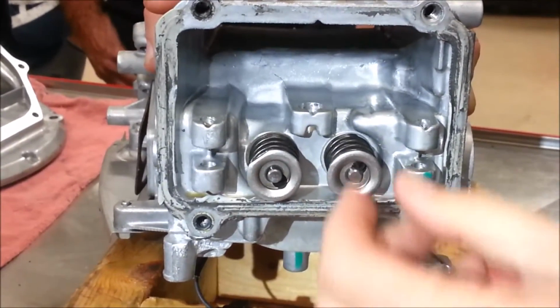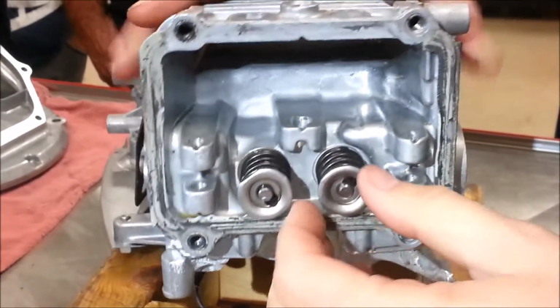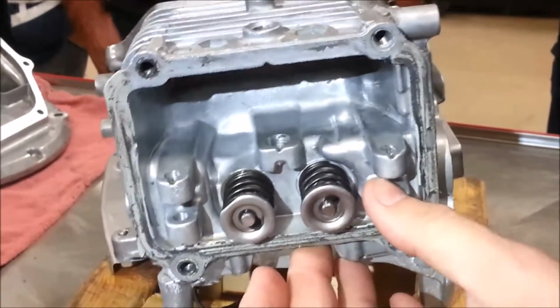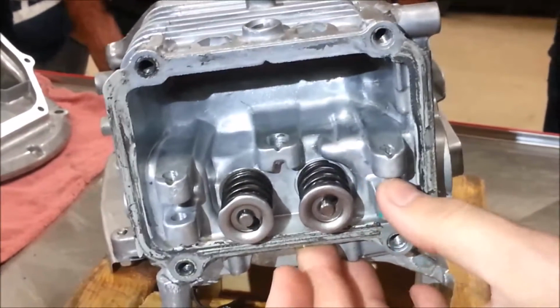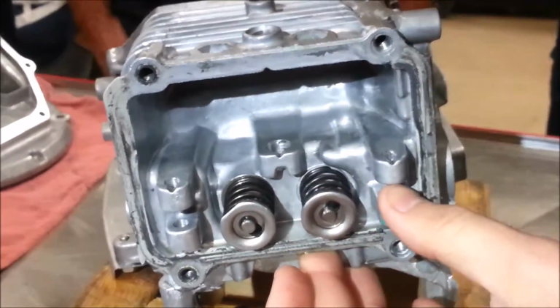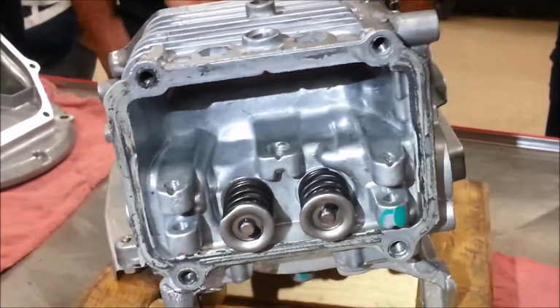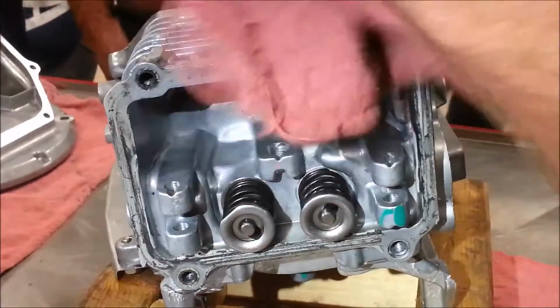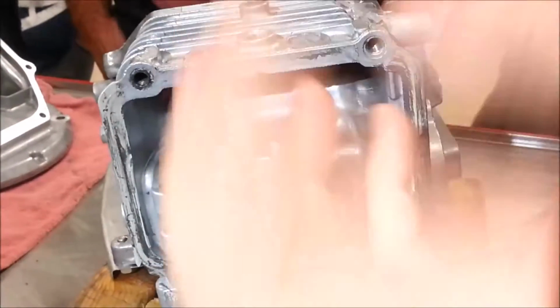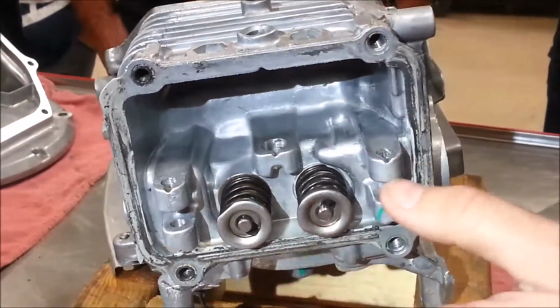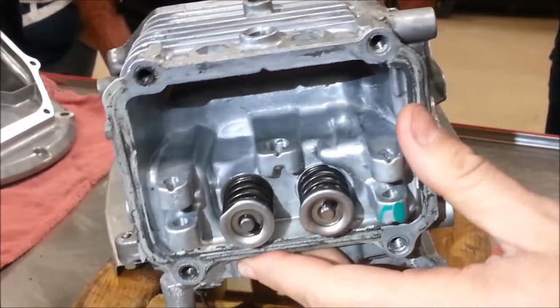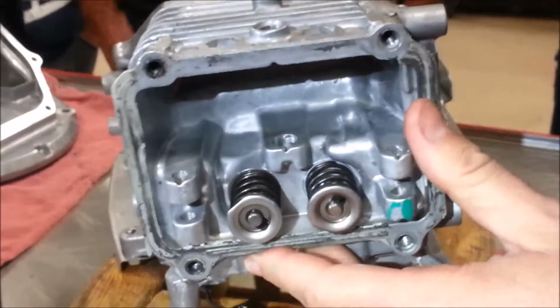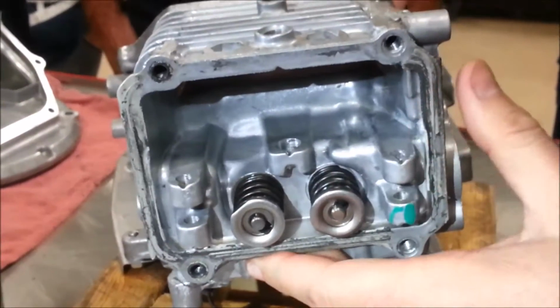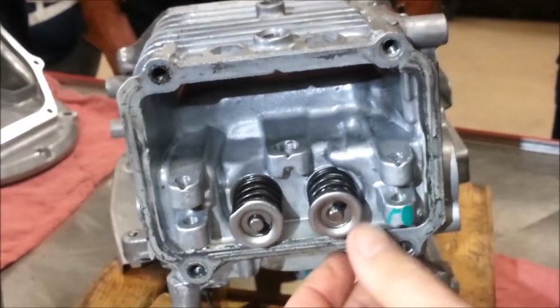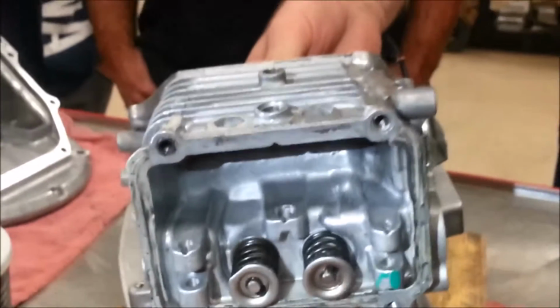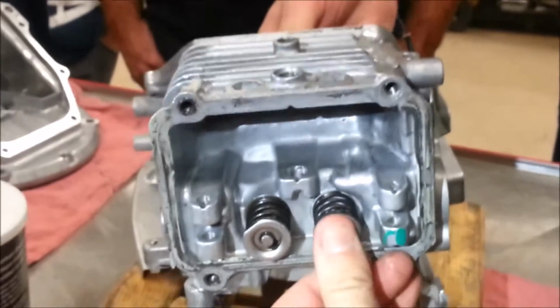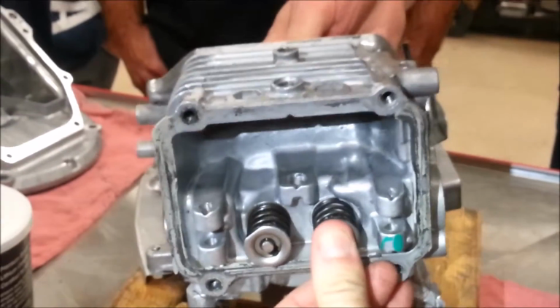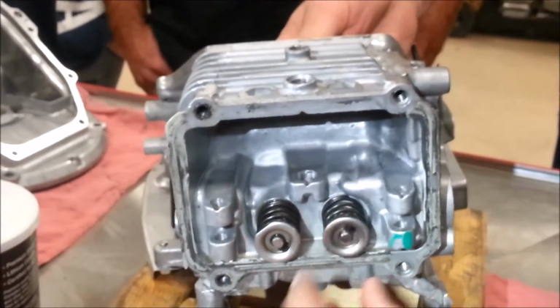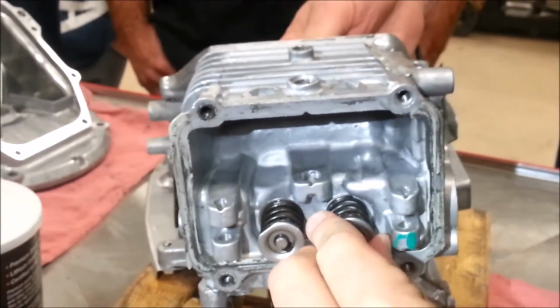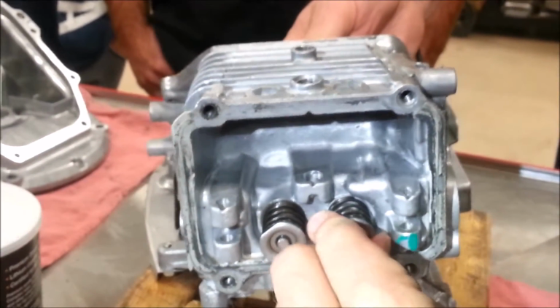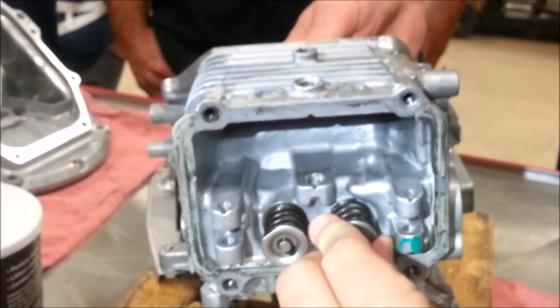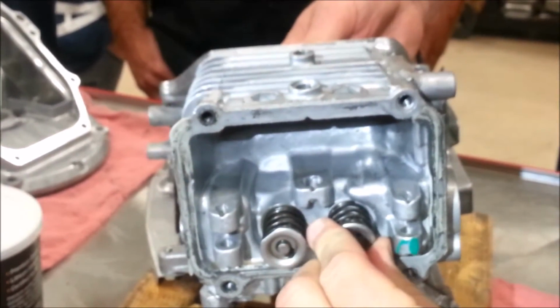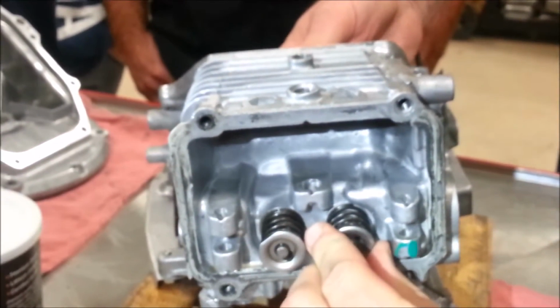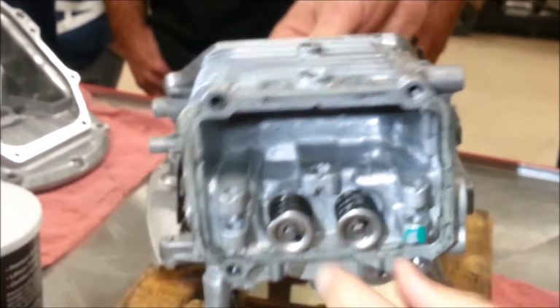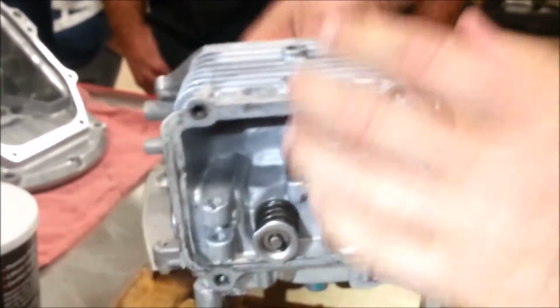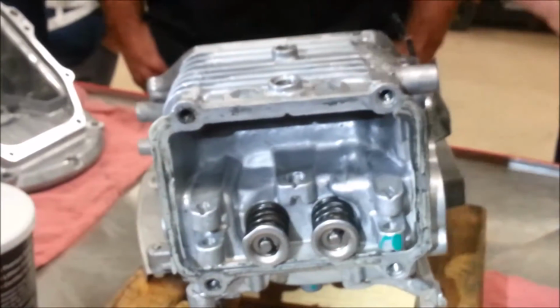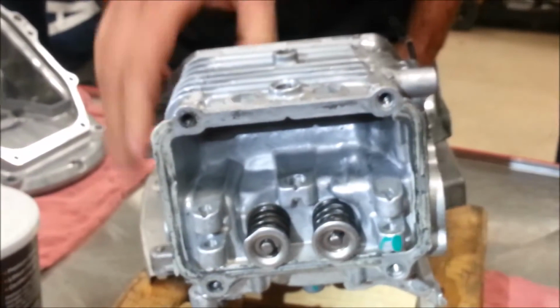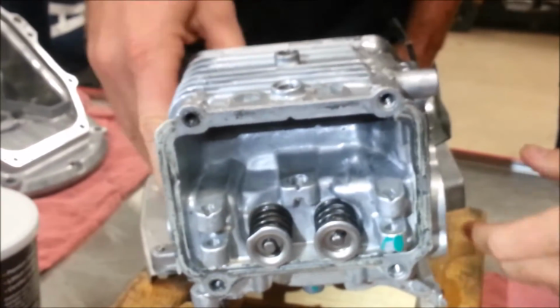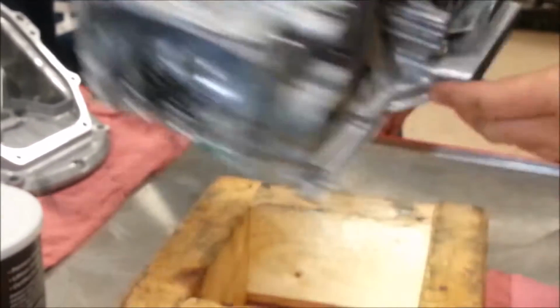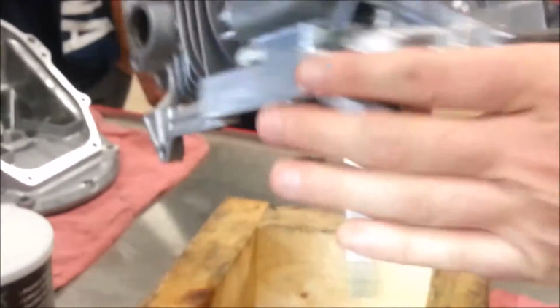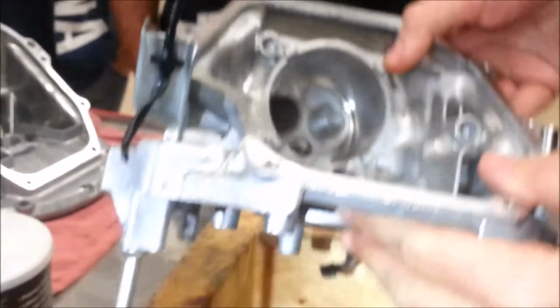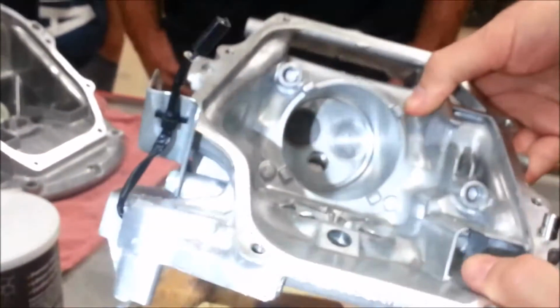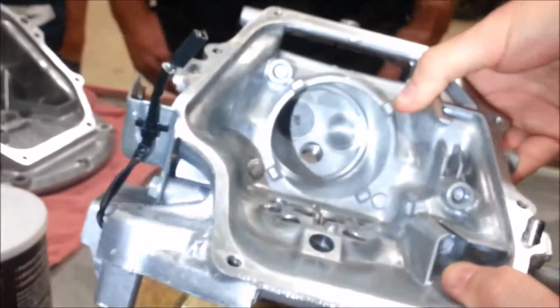What can sometimes happen during assembly or disassembly is the spring can move. What we're going to do is stuff a rag in the cylinder so that the valve doesn't actually move and only the spring moves. Let me flip this around and get a light in here so we can see the valves.